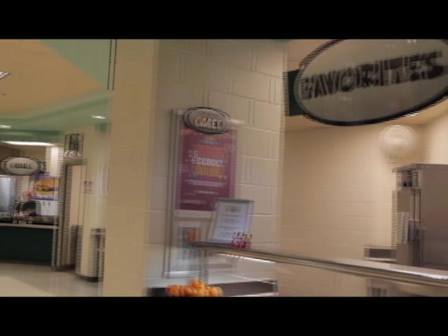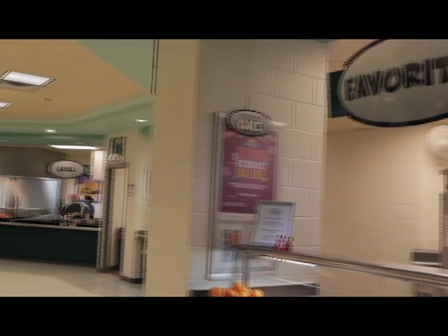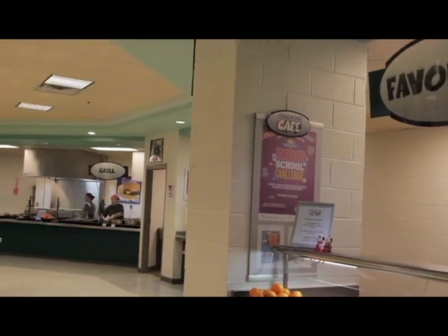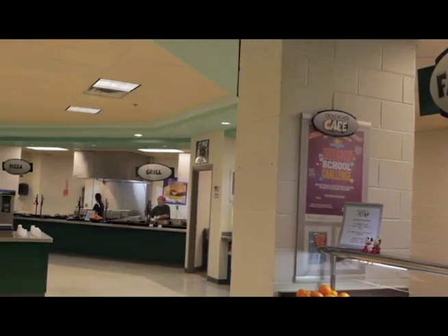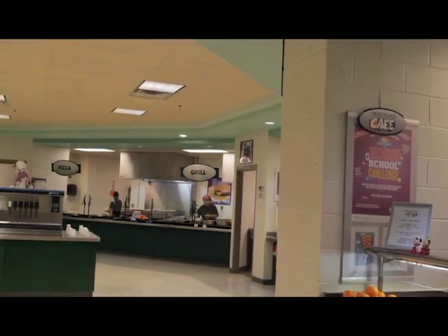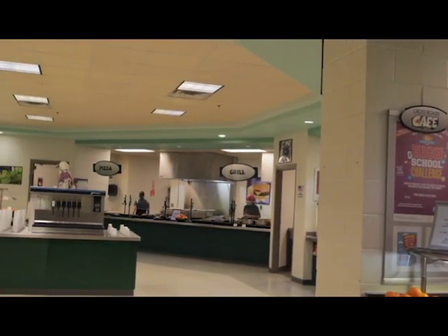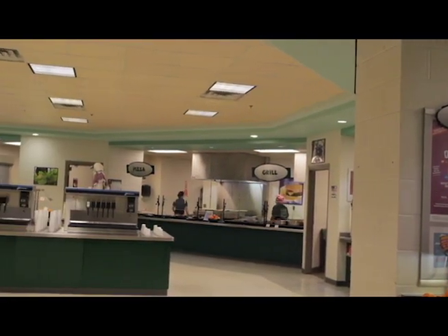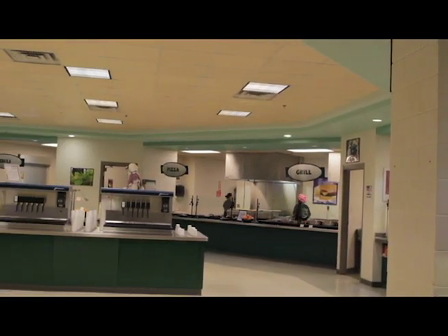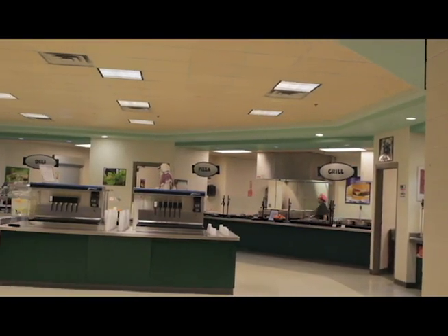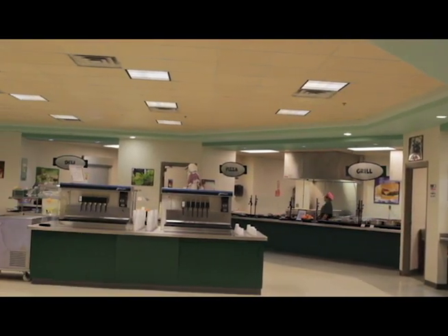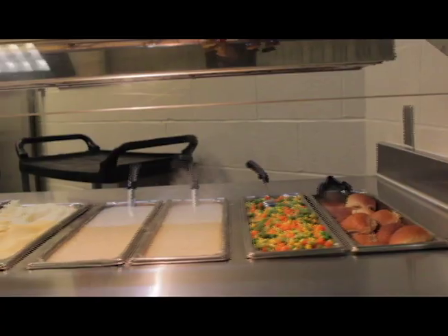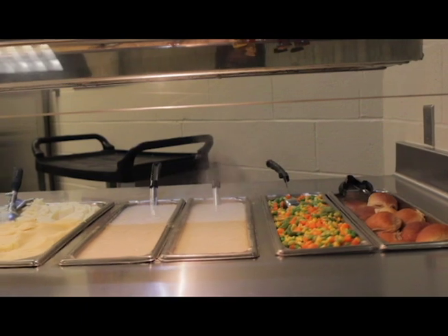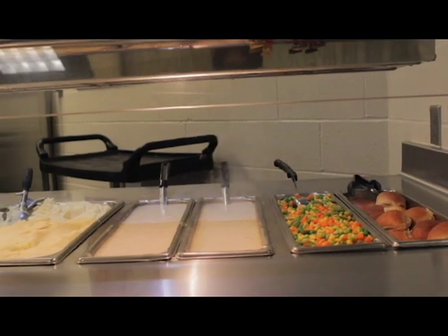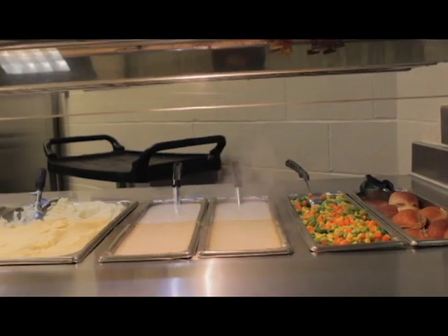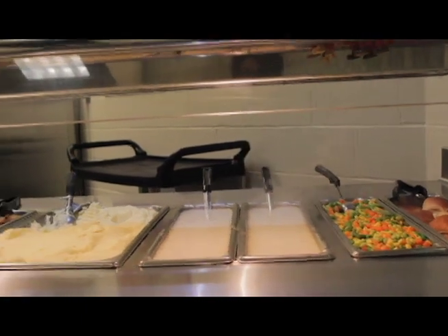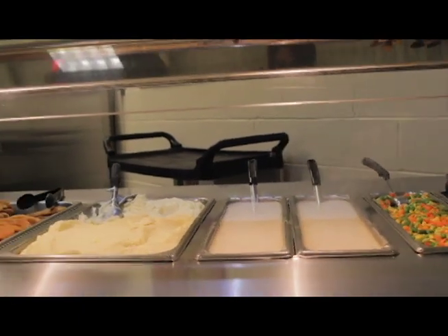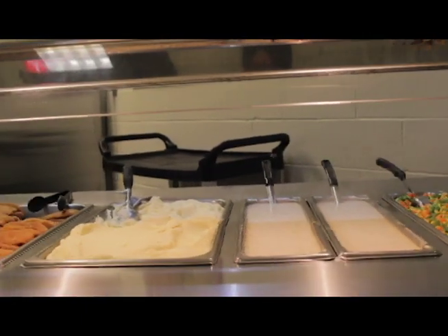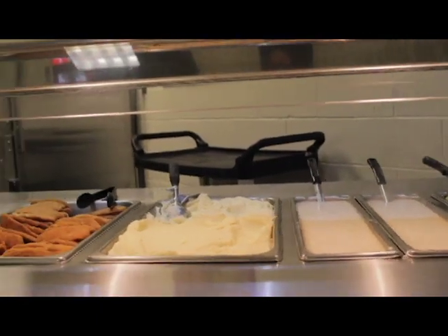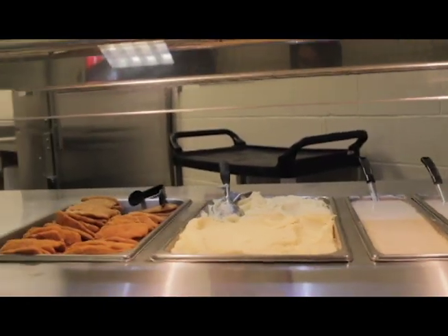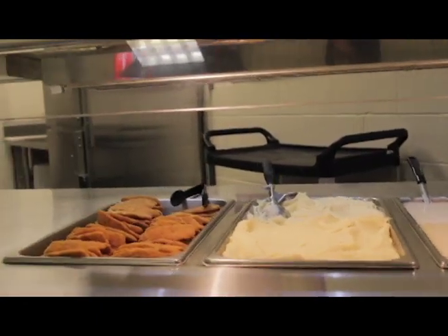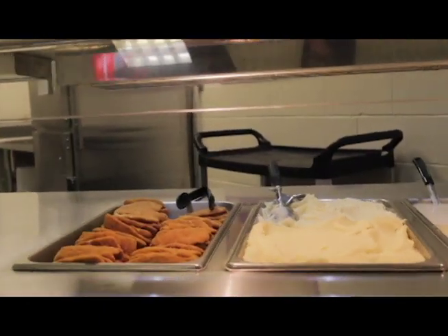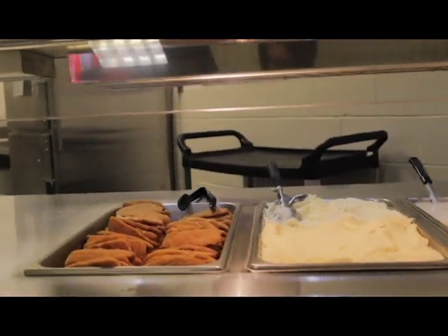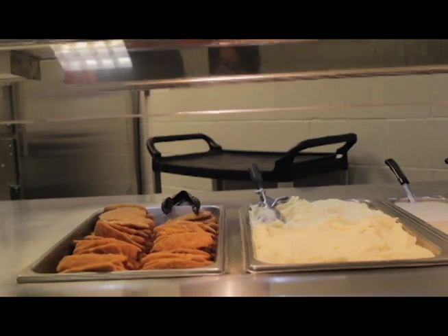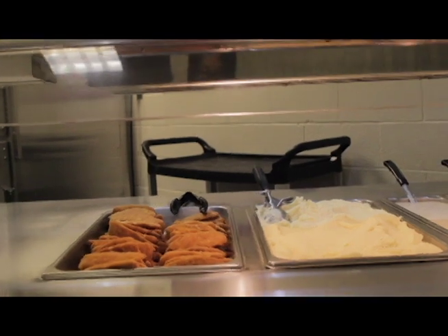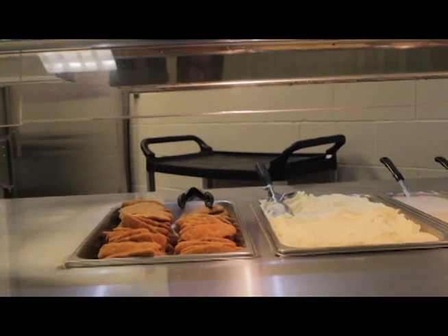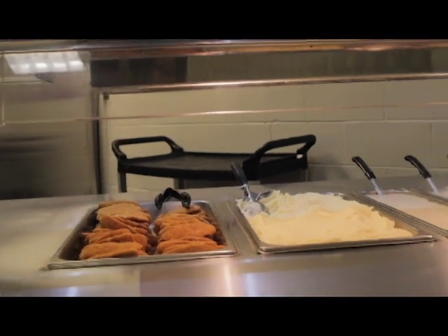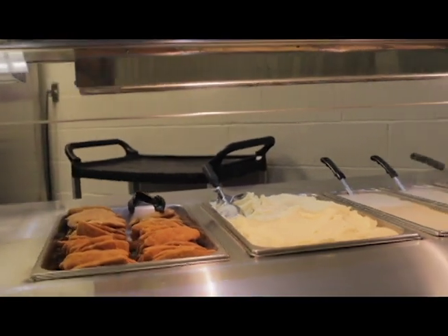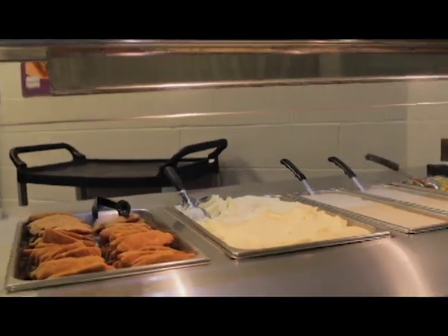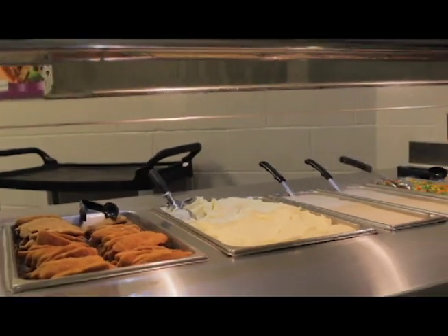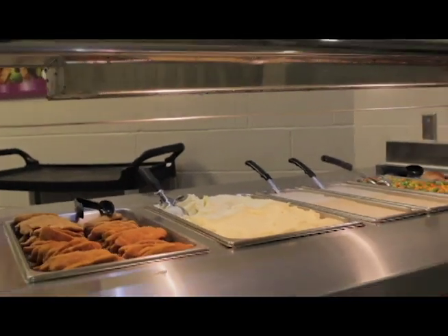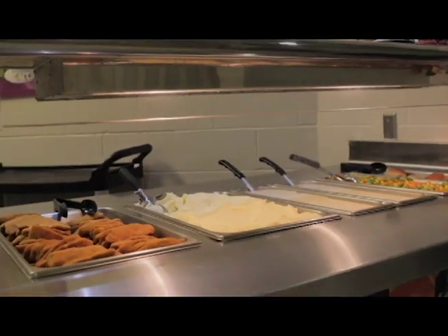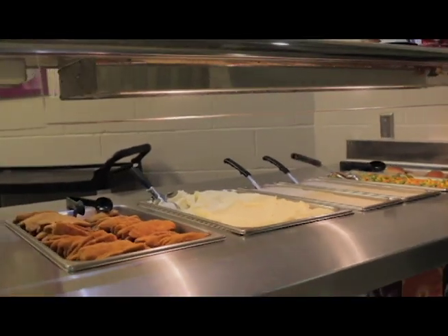Welcome to the Norman North Cafeteria, where we have a variety of food stations. The favorite station changes every day. It includes items like chicken tenders, freshly baked rolls, mashed potatoes and gravy, and mixed vegetables.